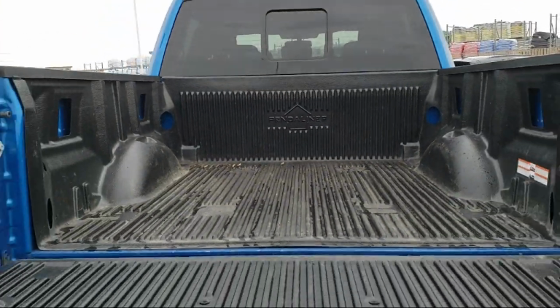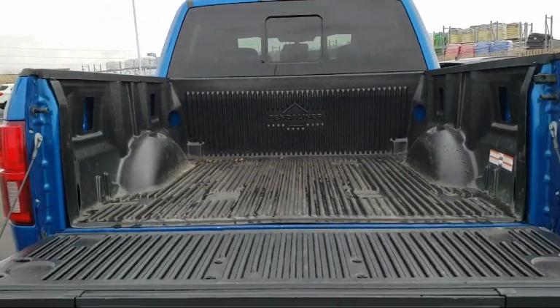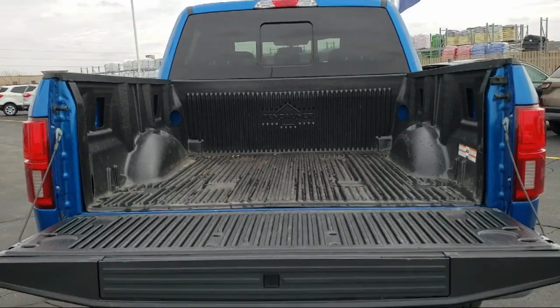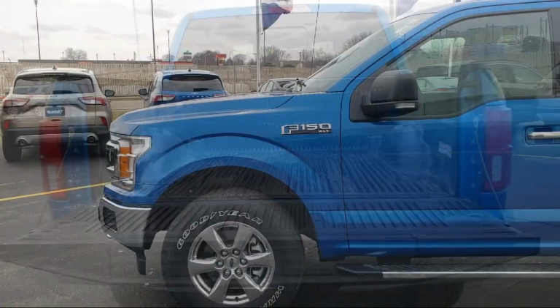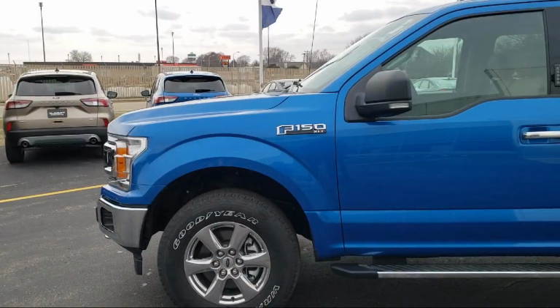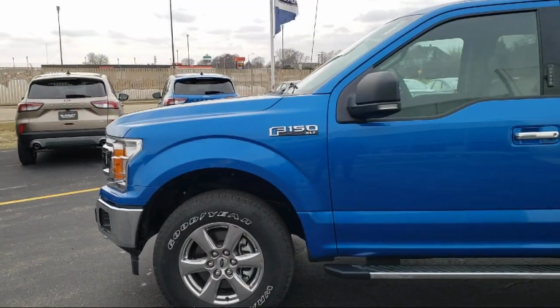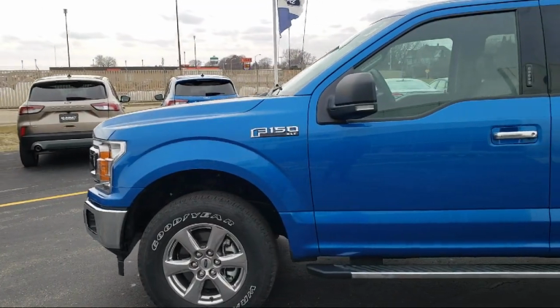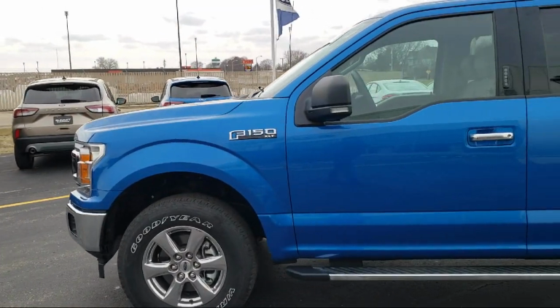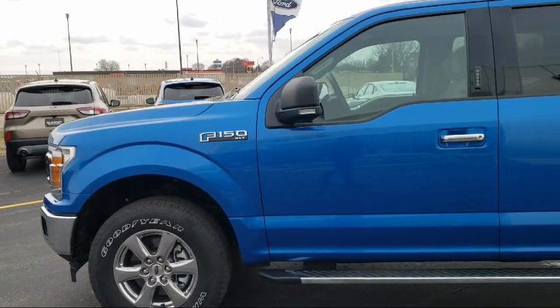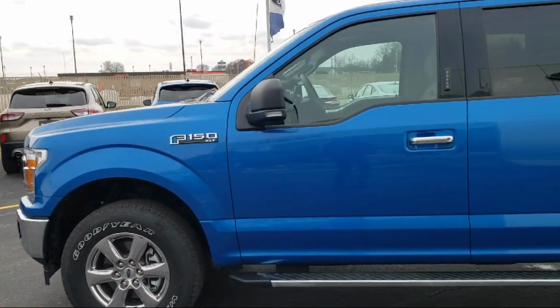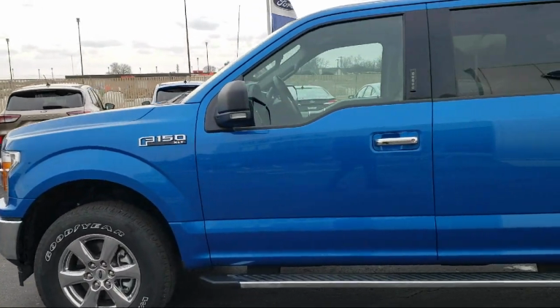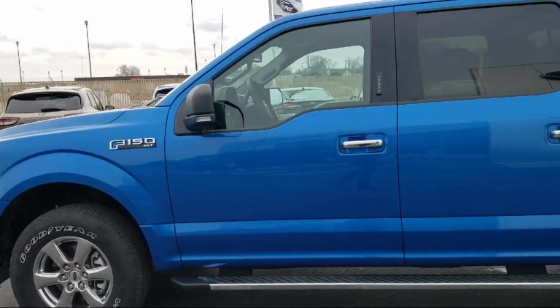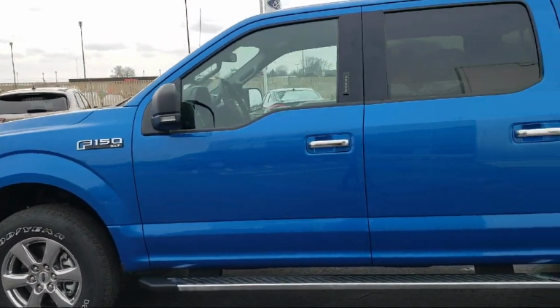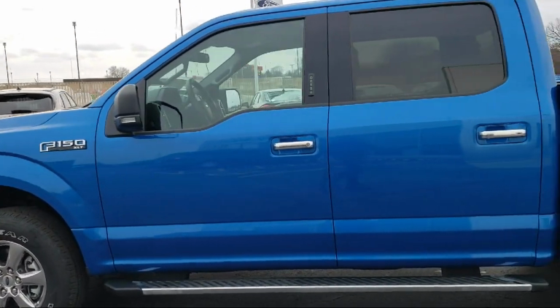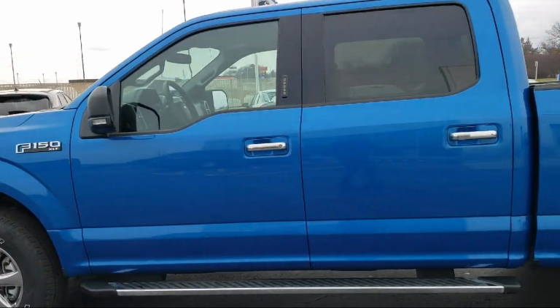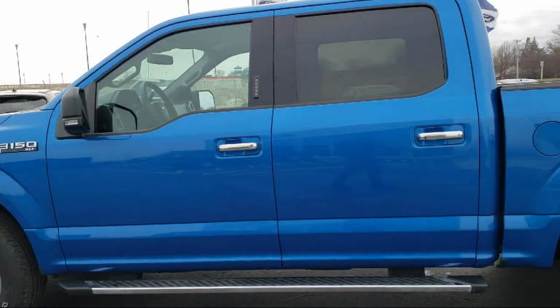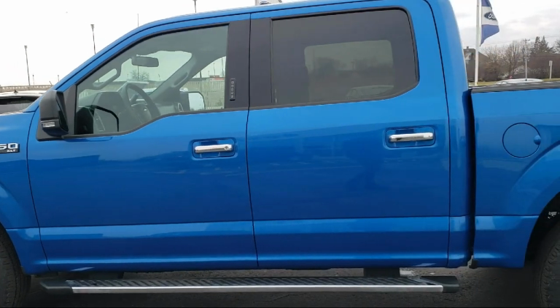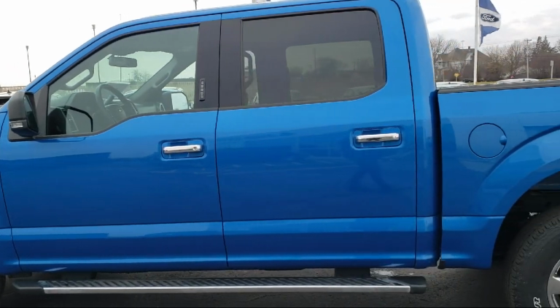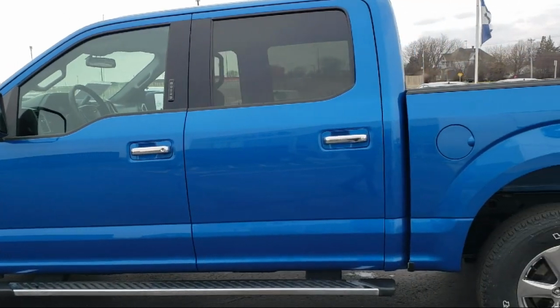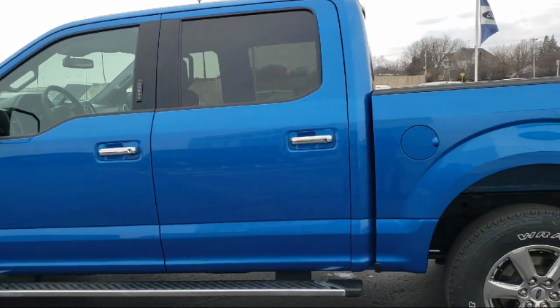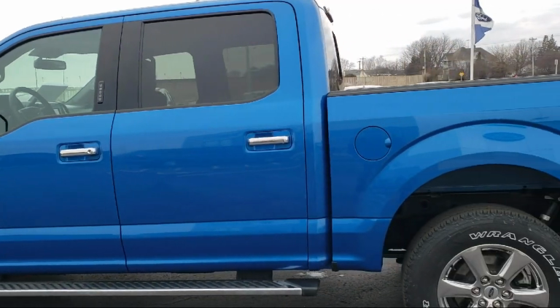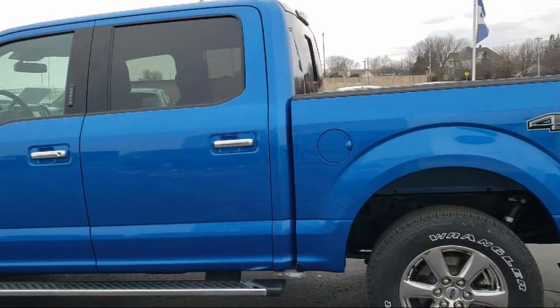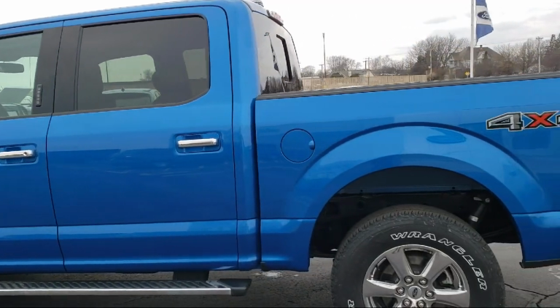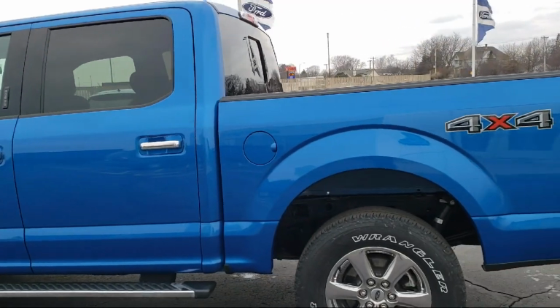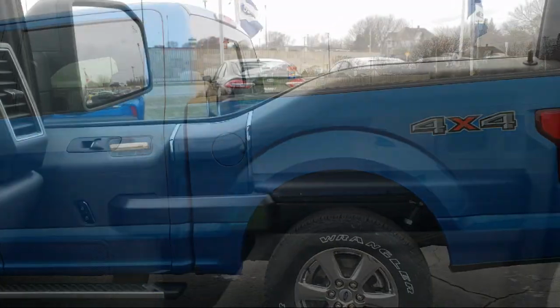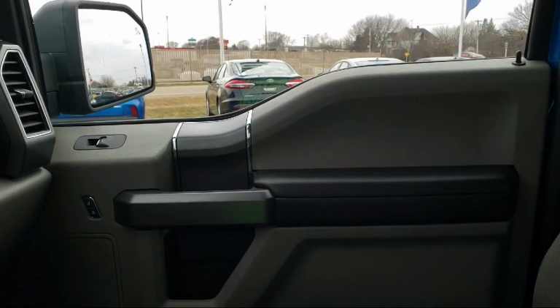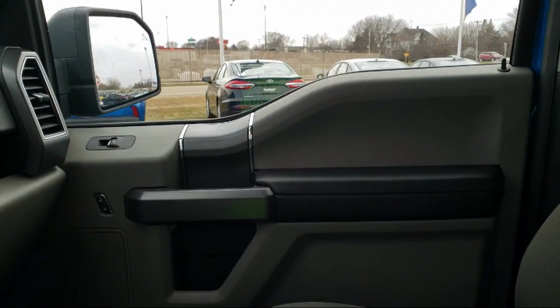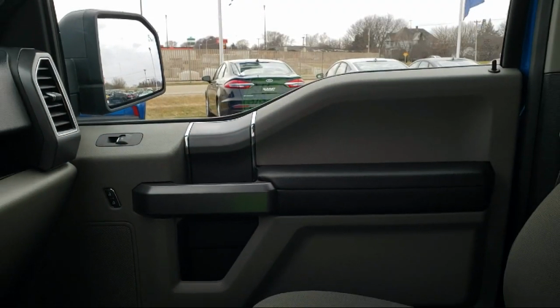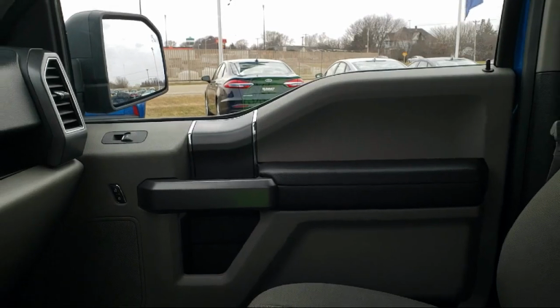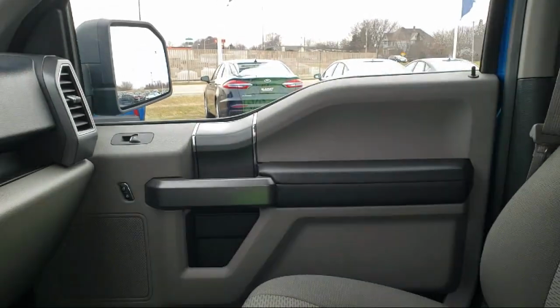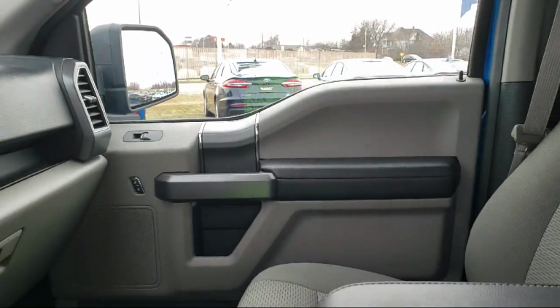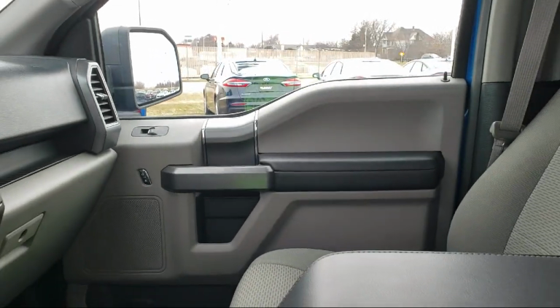Every vehicle goes through our detailed quality inspection before it's made available on the lot, so you can buy with confidence here at Summit Ford. Our friendly and knowledgeable staff is here to ensure you get exactly what you want in your new vehicle.